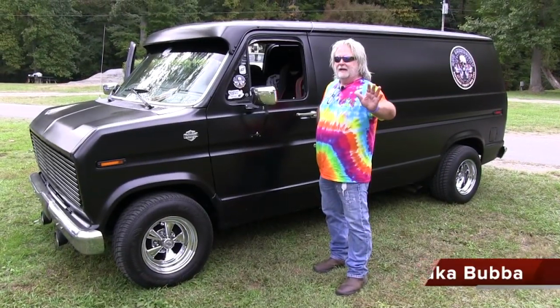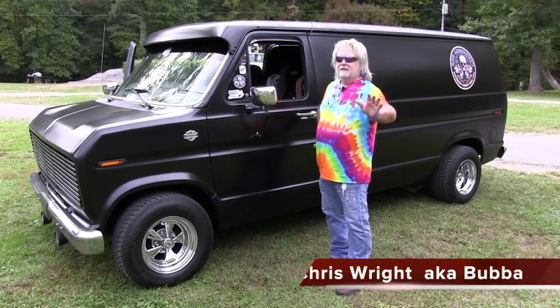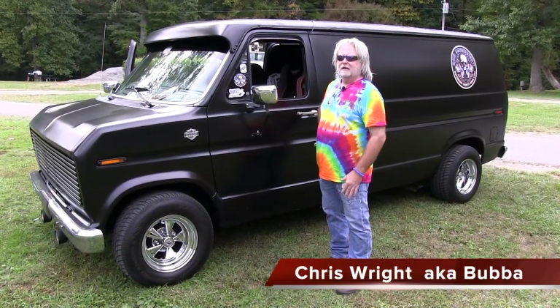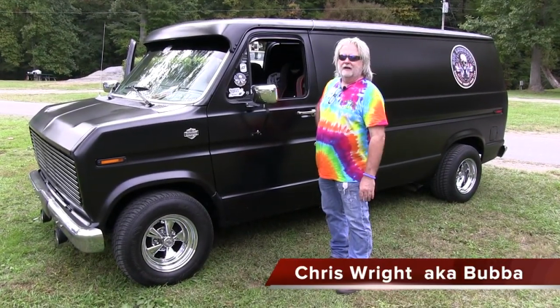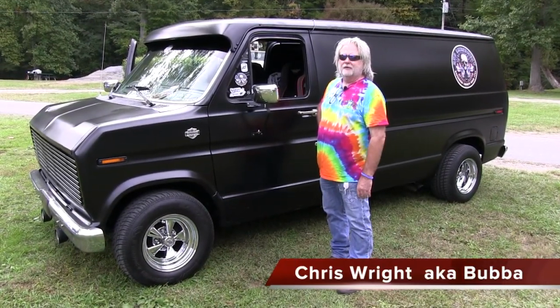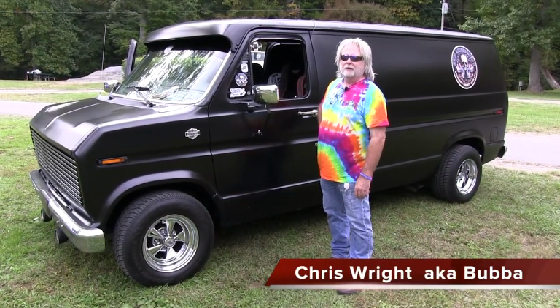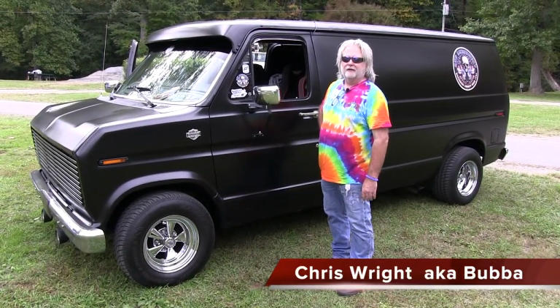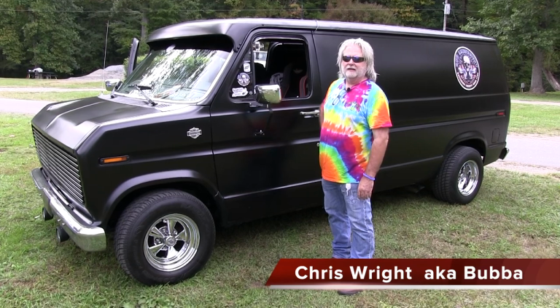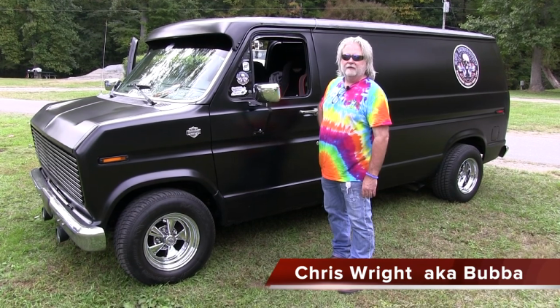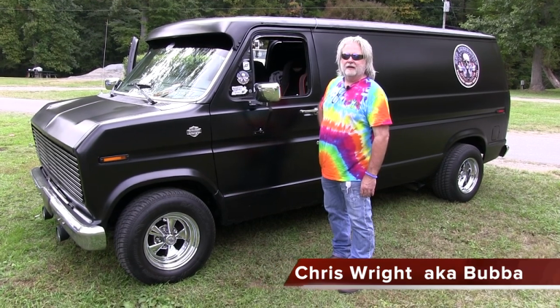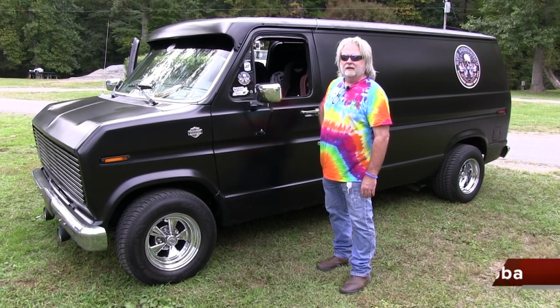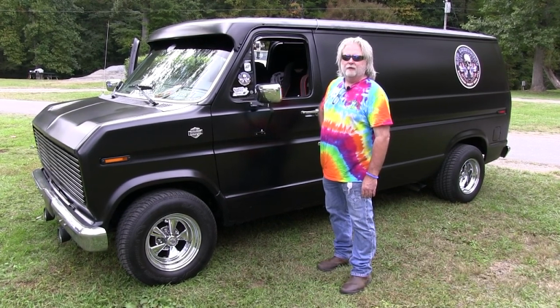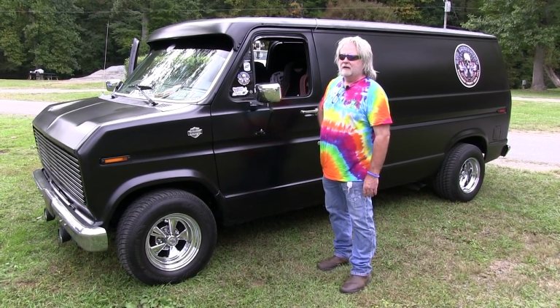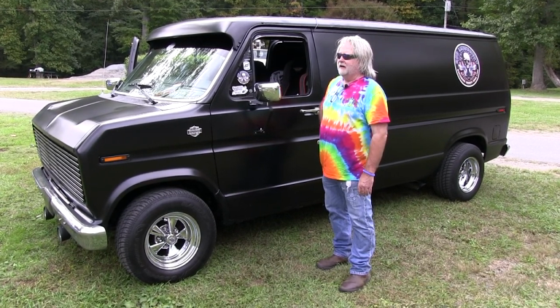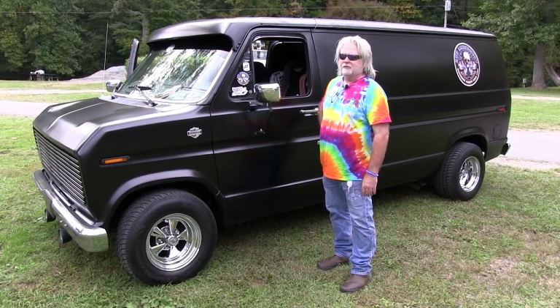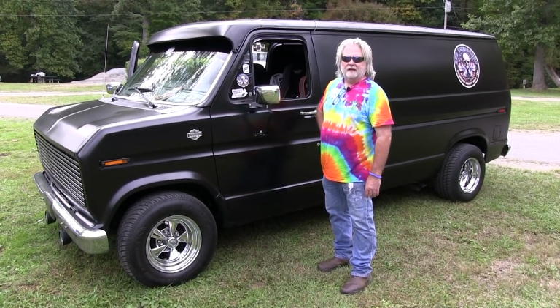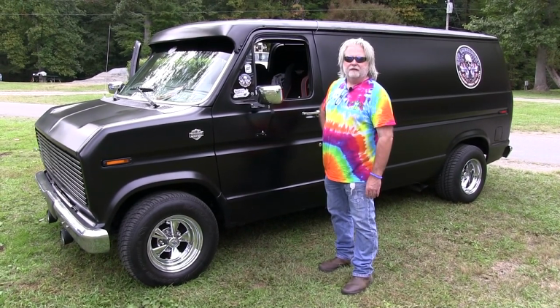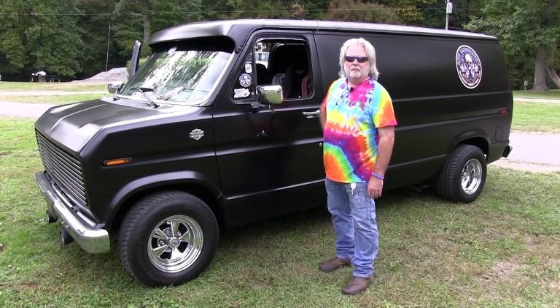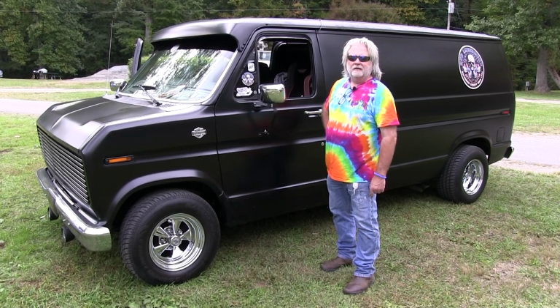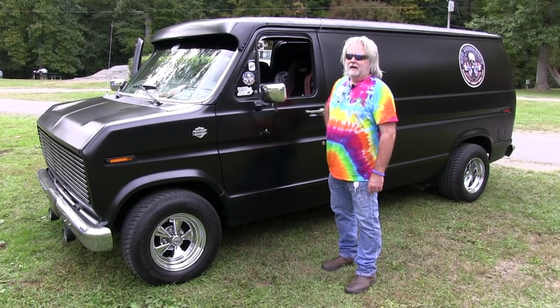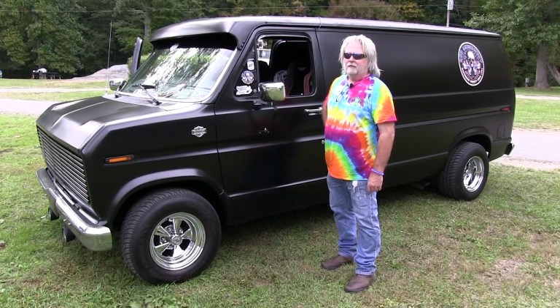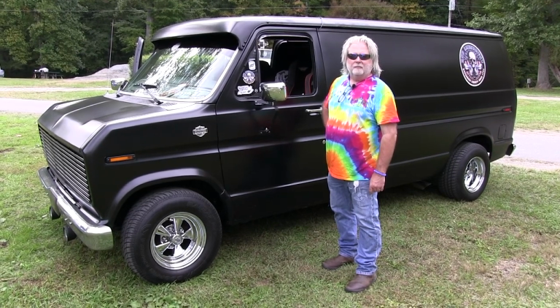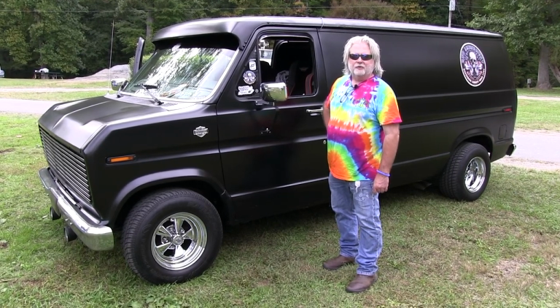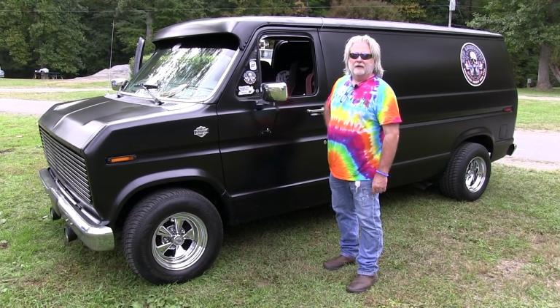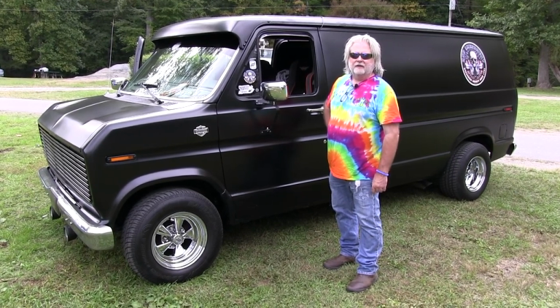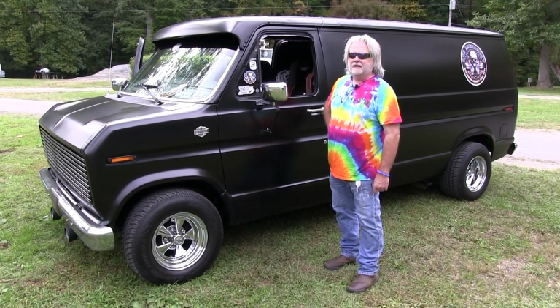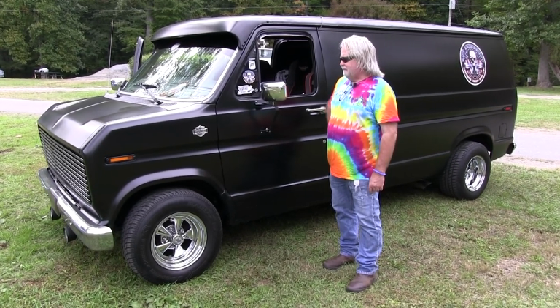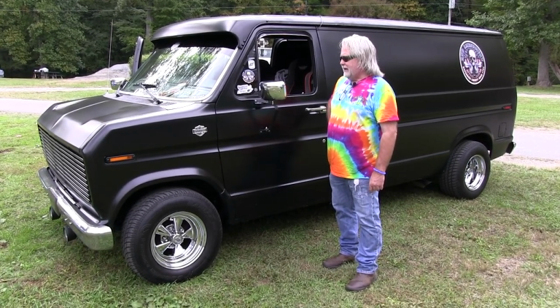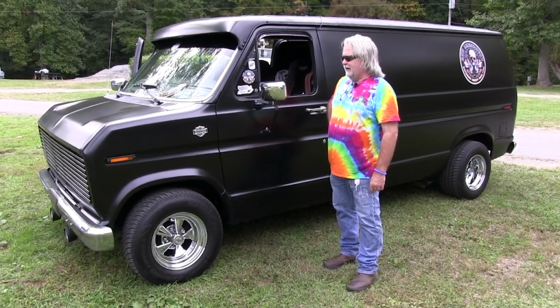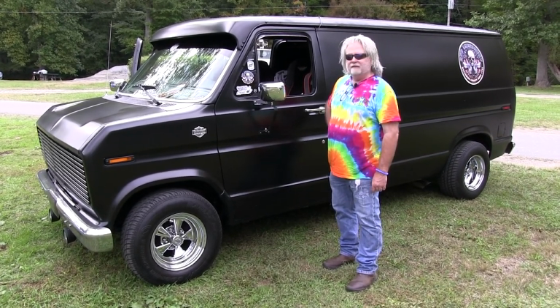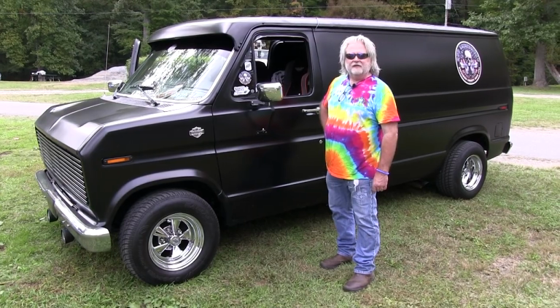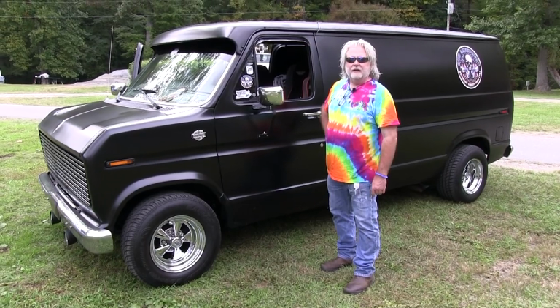Hey vanners, and to the general public out there that would like to own a van one day — go for it. My name is Chris Wright, my friends call me Bubba. I'm retired from Marathon Petroleum in Ashland, Kentucky. I've been vanning since 1984.